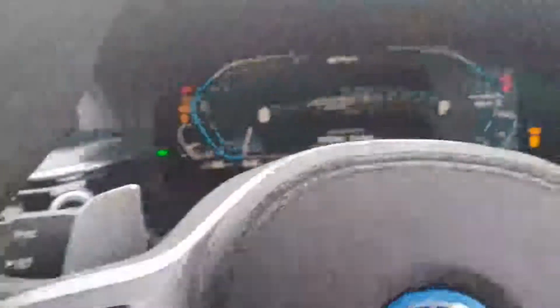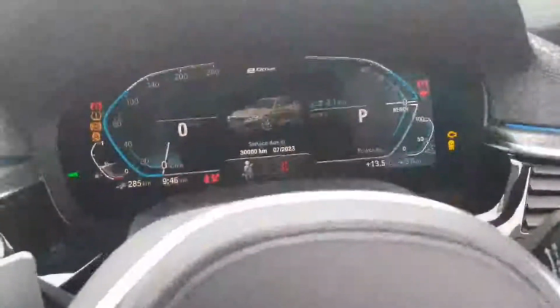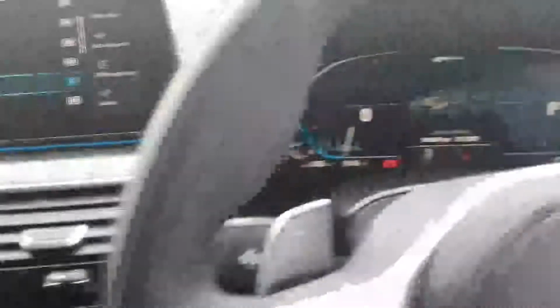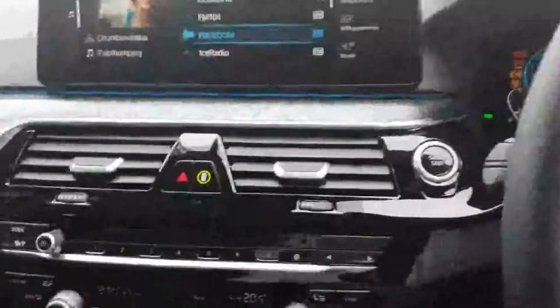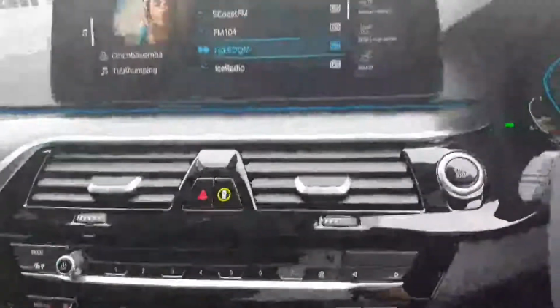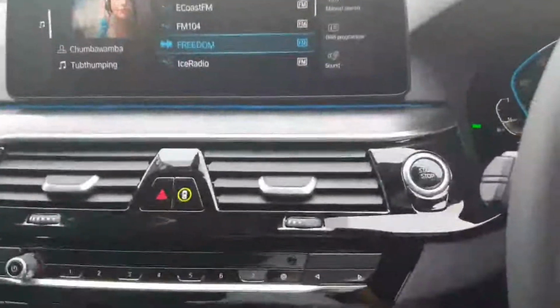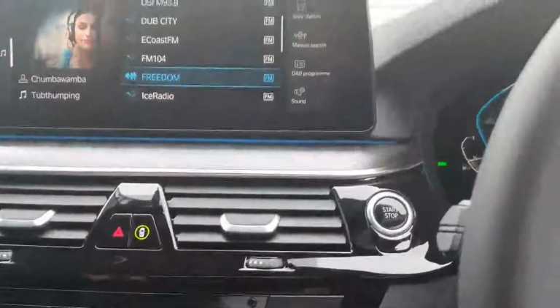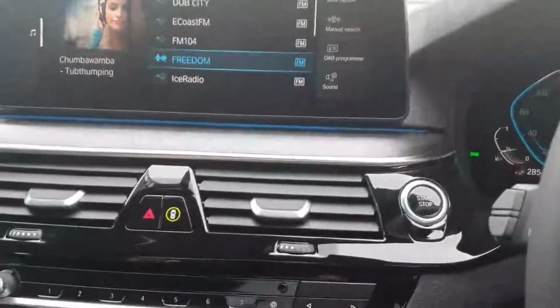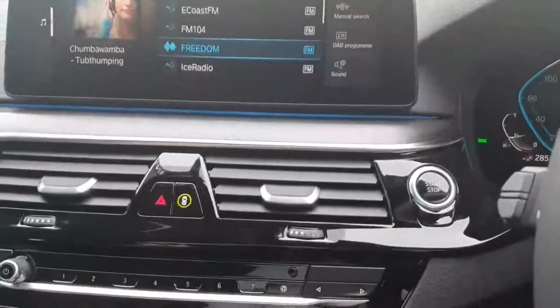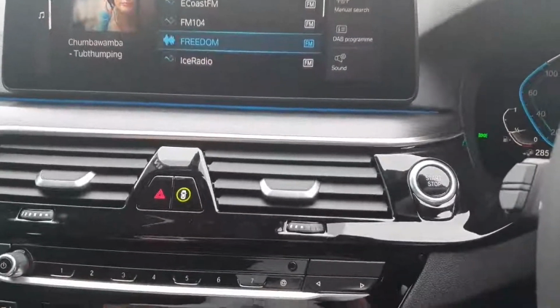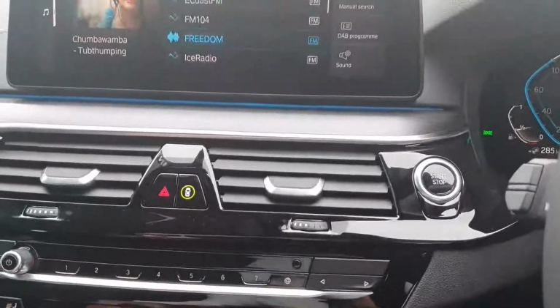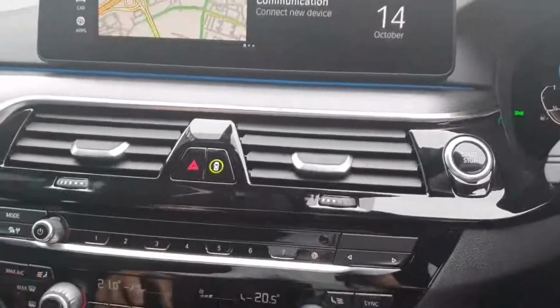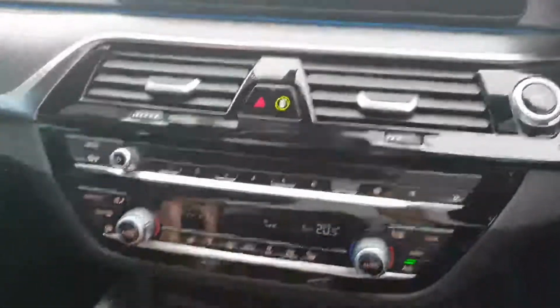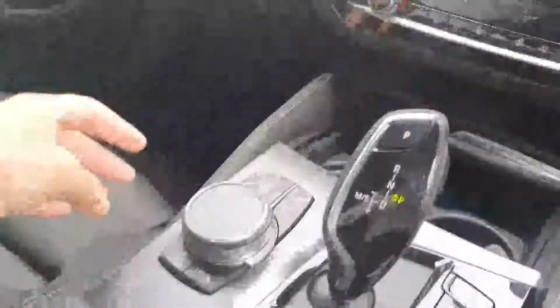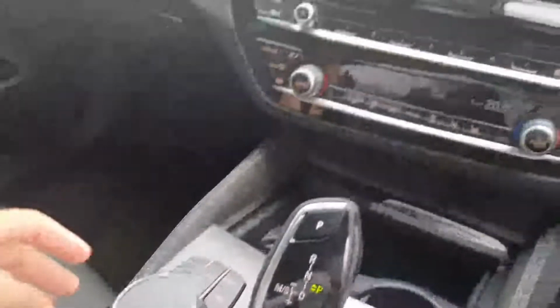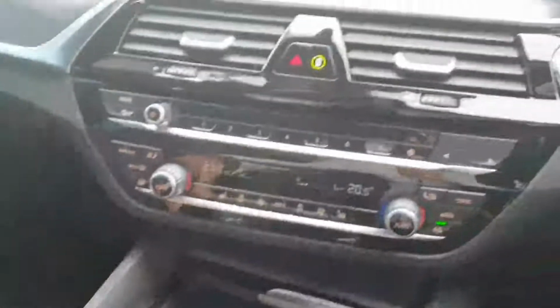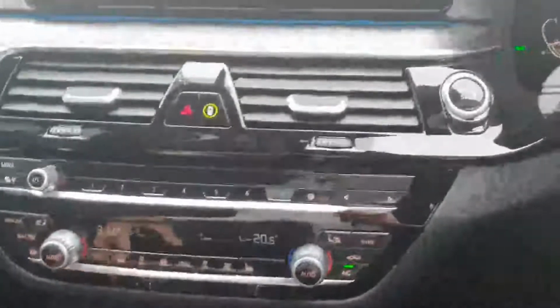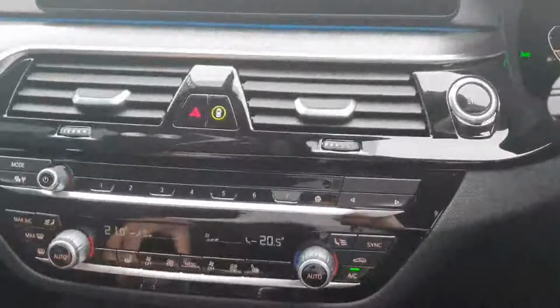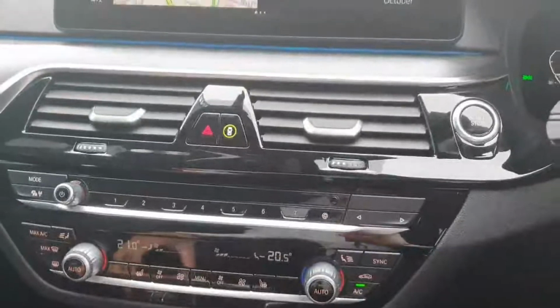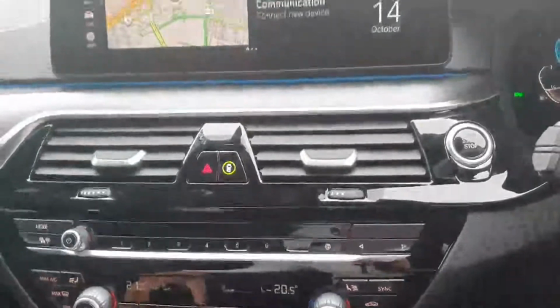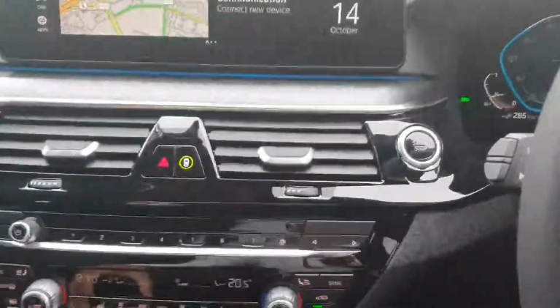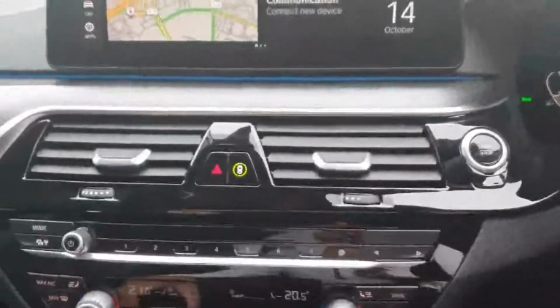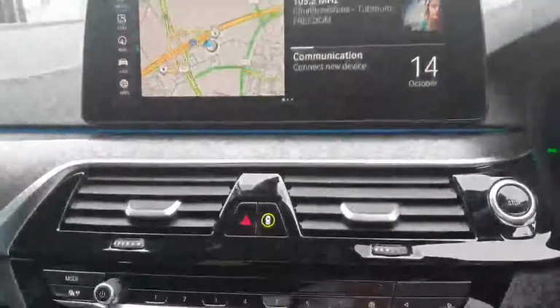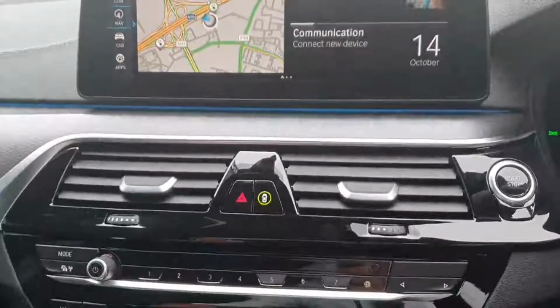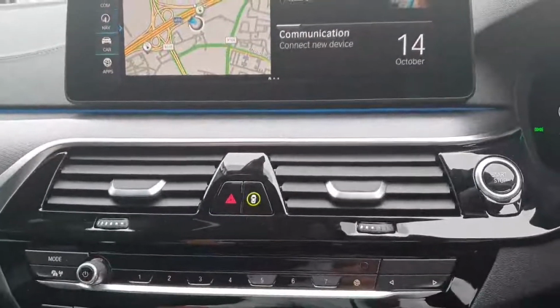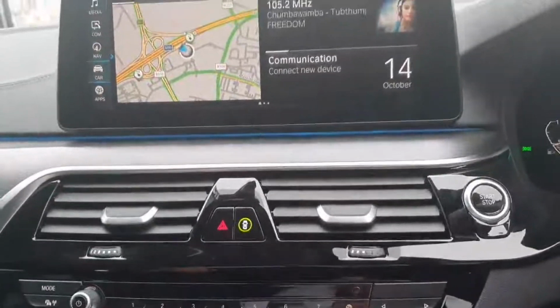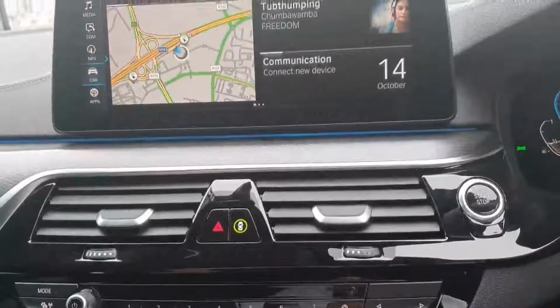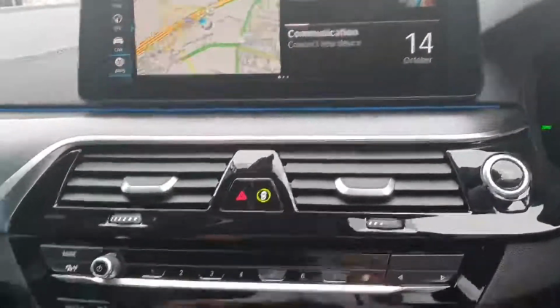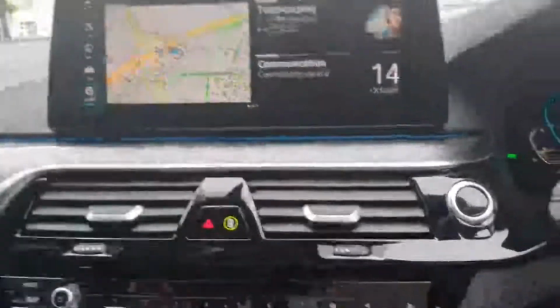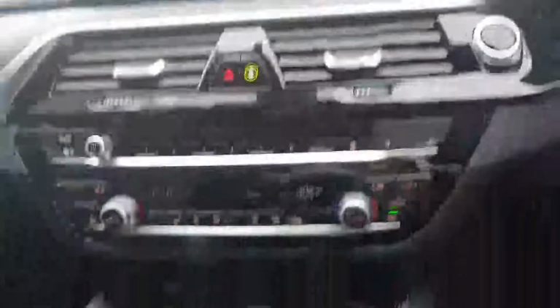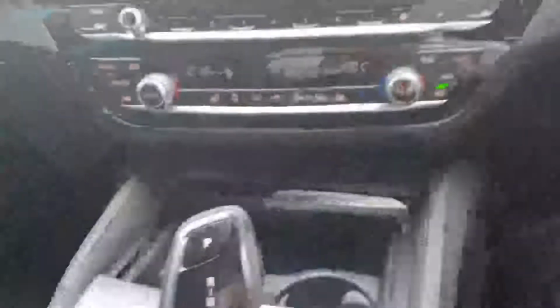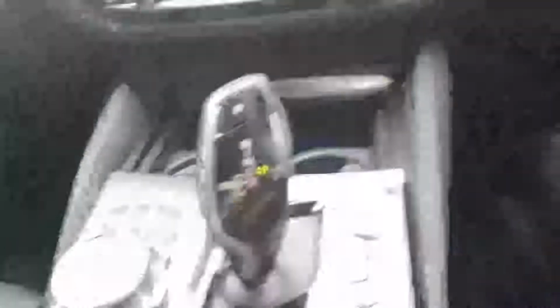There's a fully digital cockpit with a large central screen. You can use the swivel wheel to control the iDrive system, giving you access to media, communications, navigation, car information, and app functions.